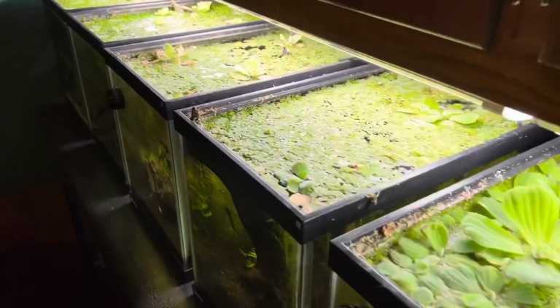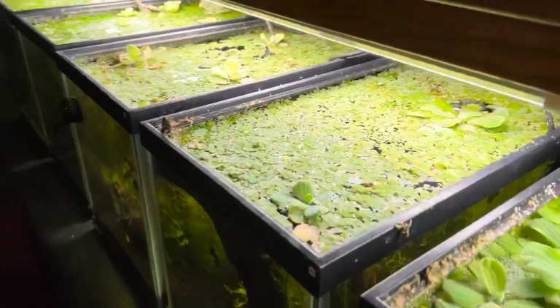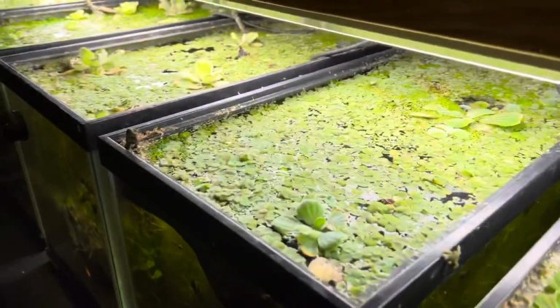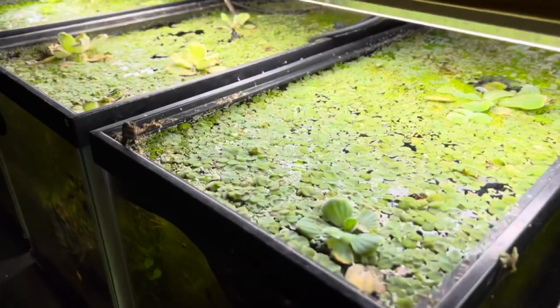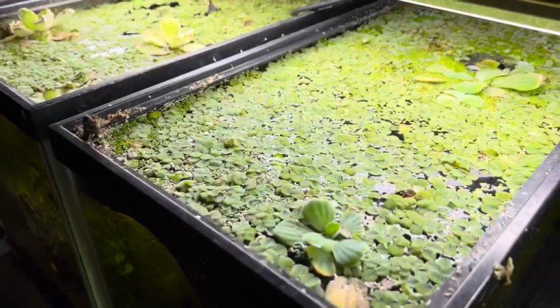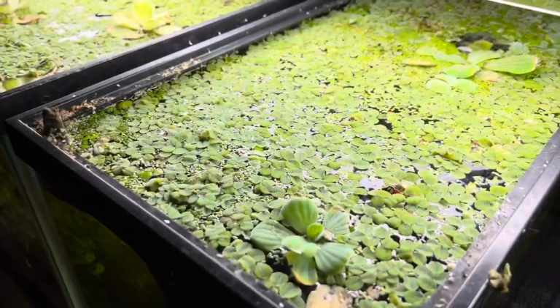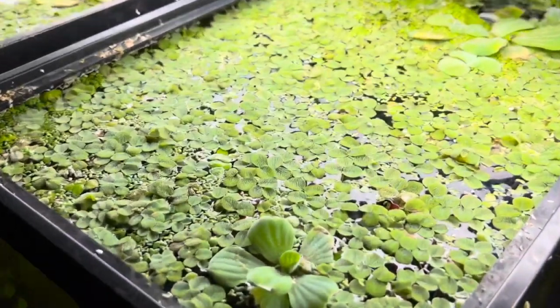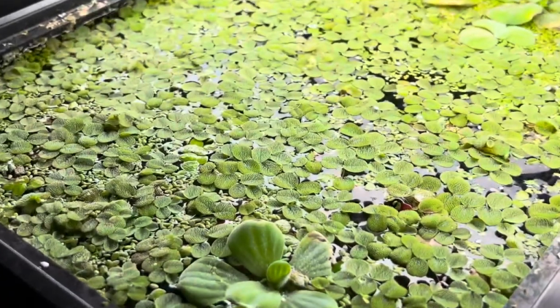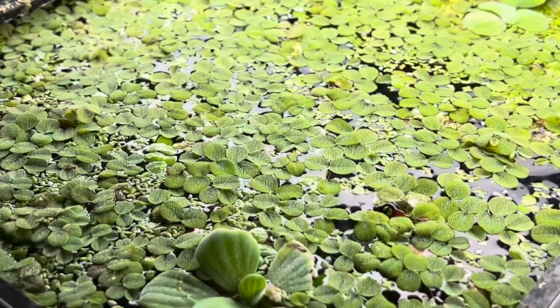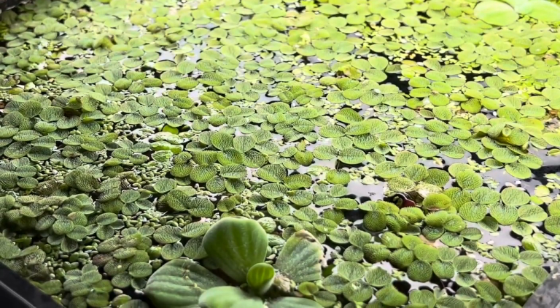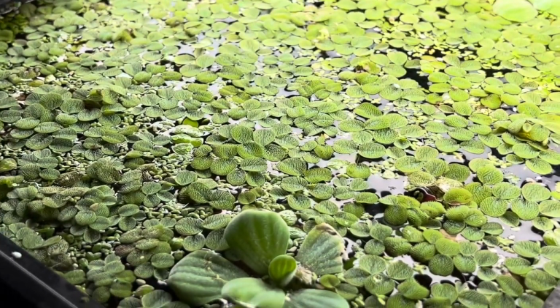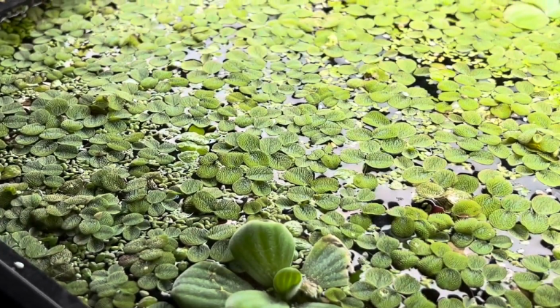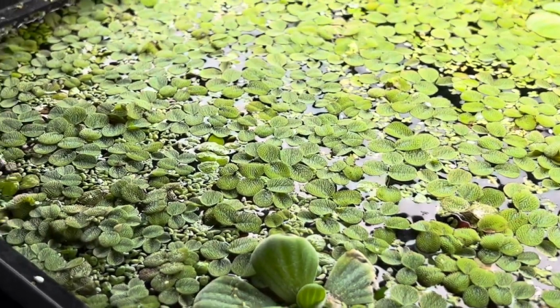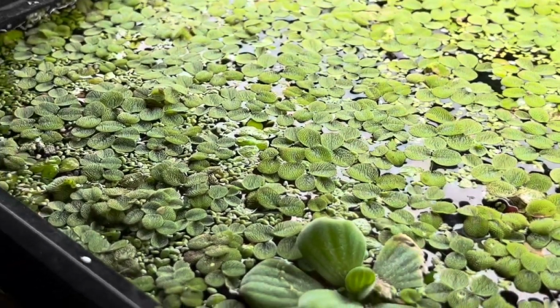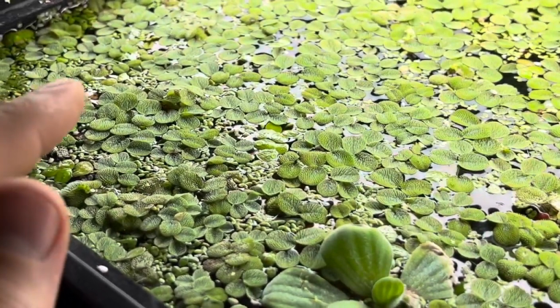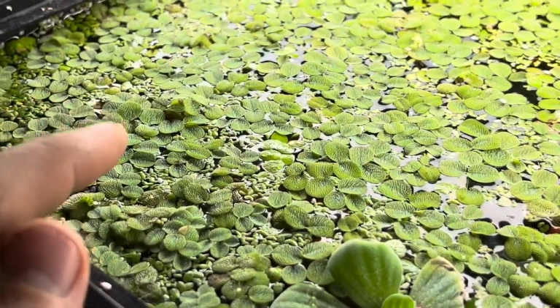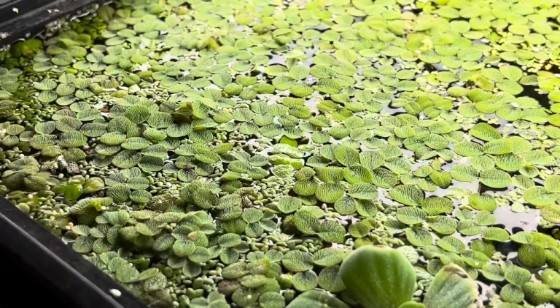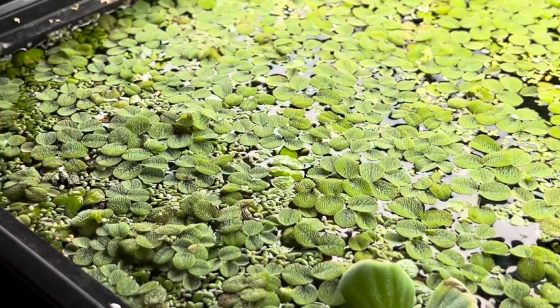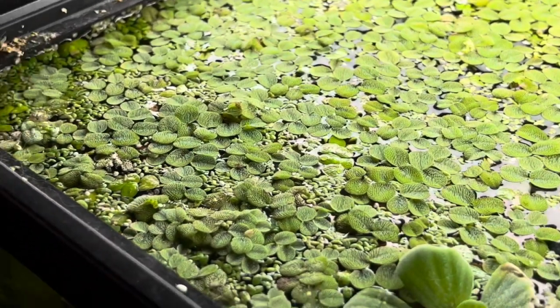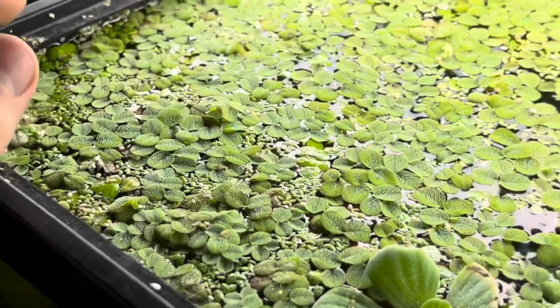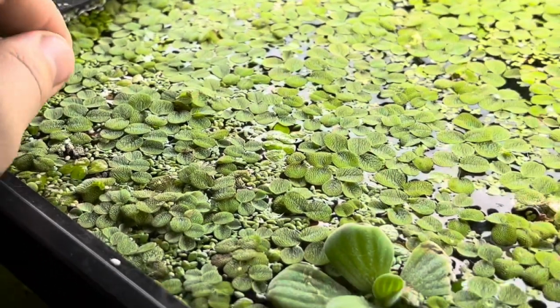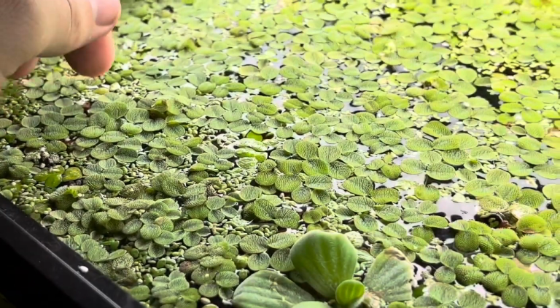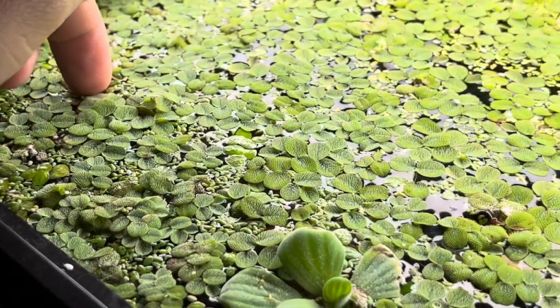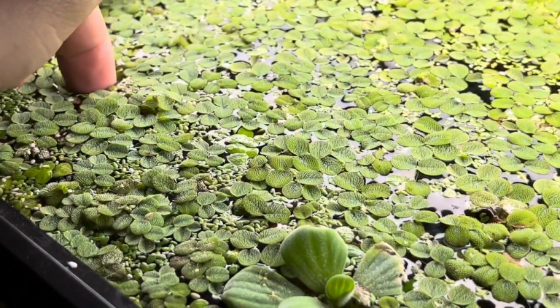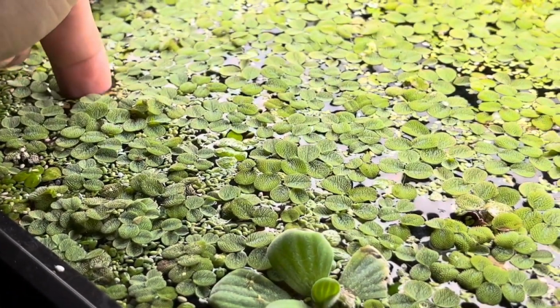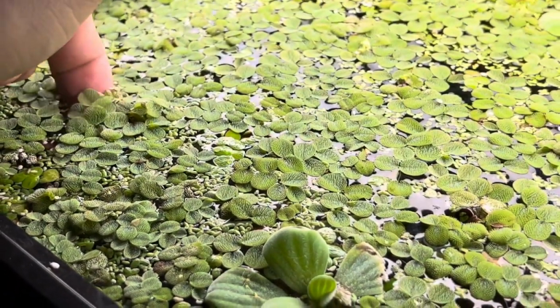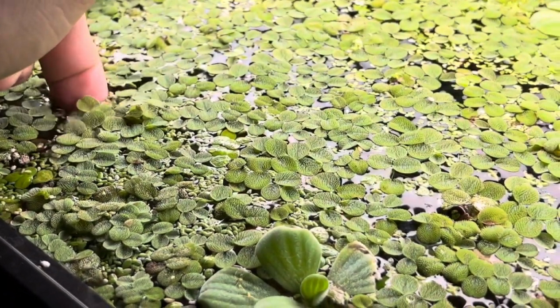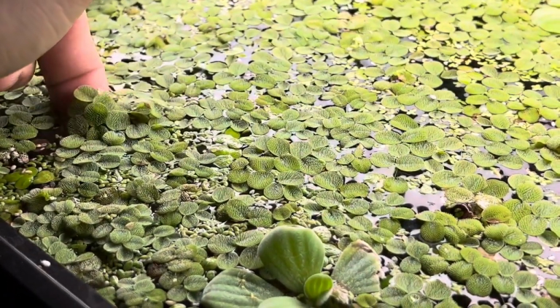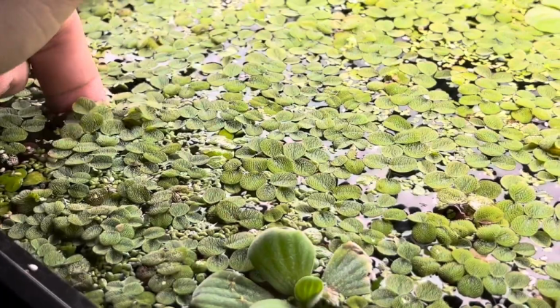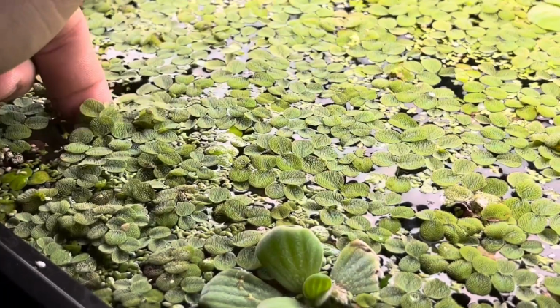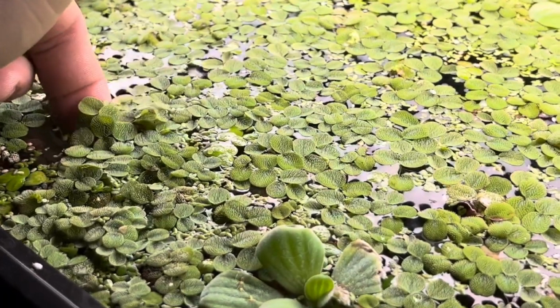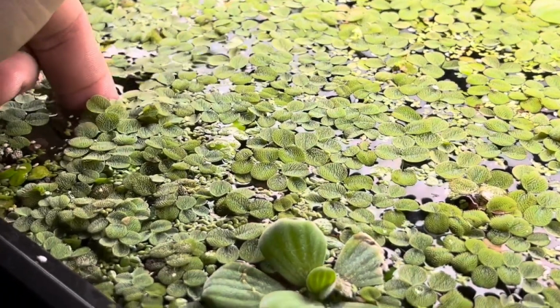Here's what it looks like — it almost looks like a little cat tongue. This stuff's really cool too. They actually eat this in other countries like a vegetable. It's really crazy.